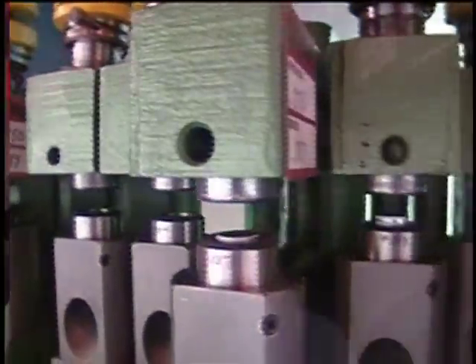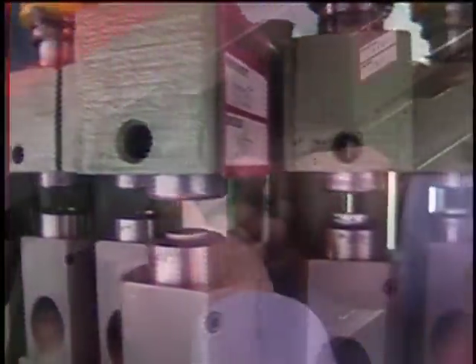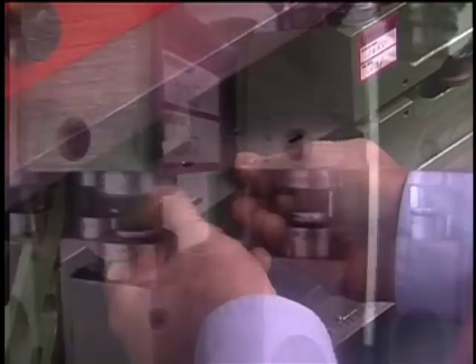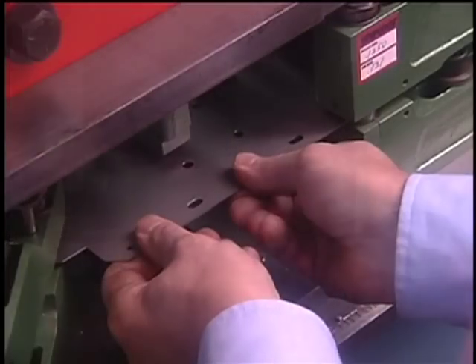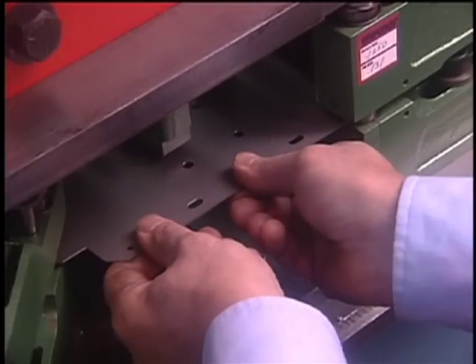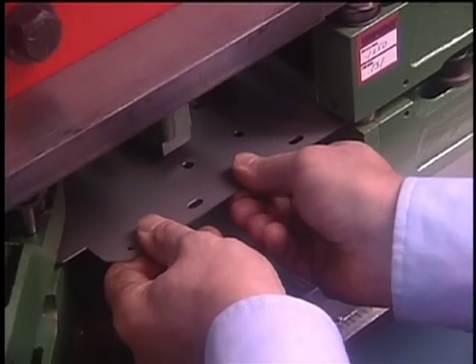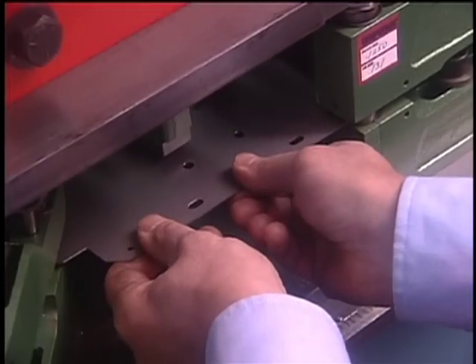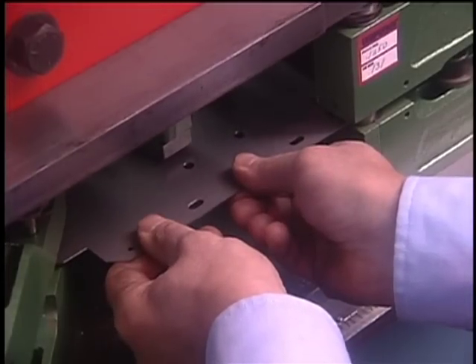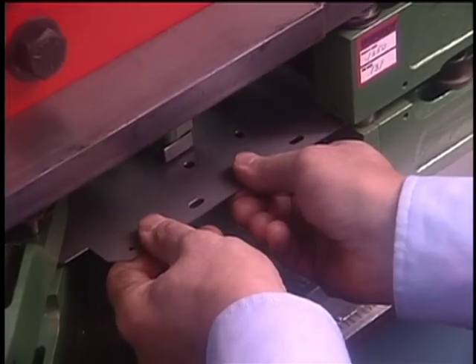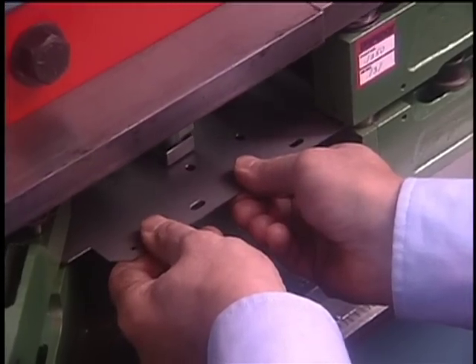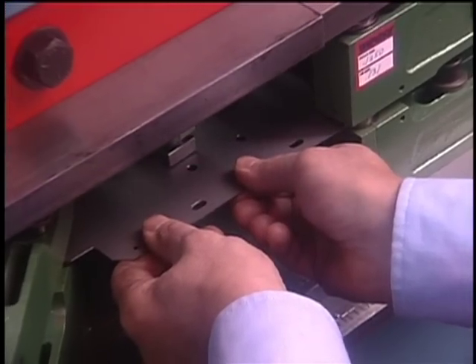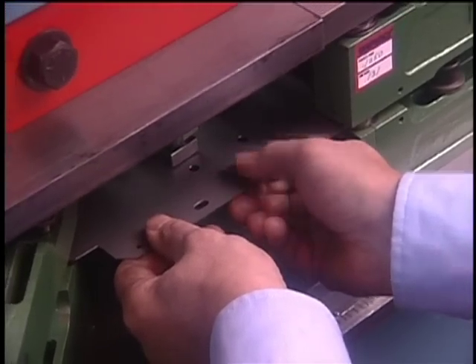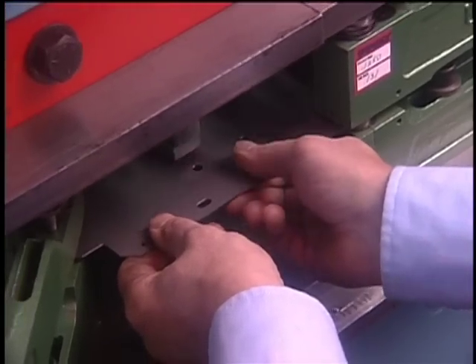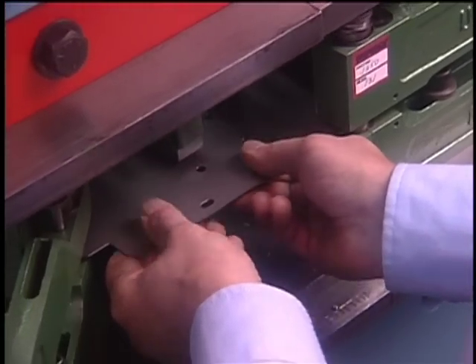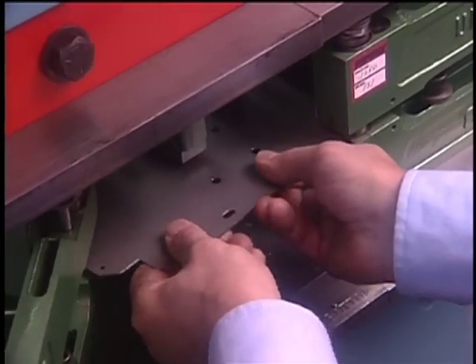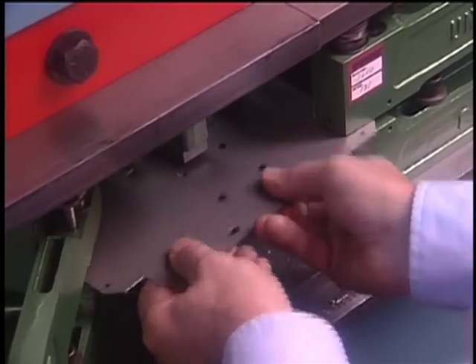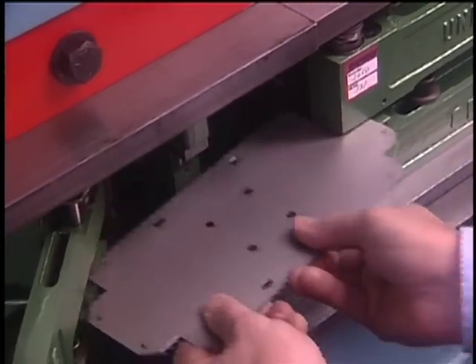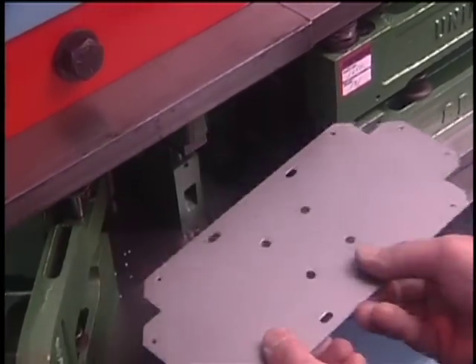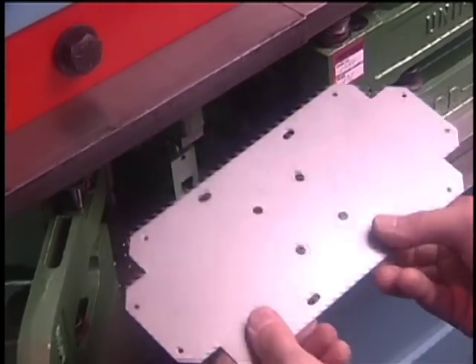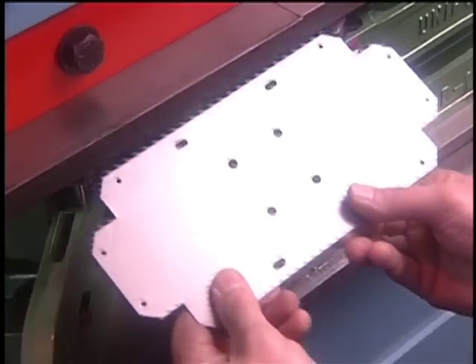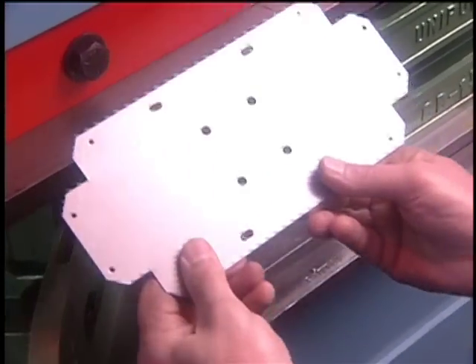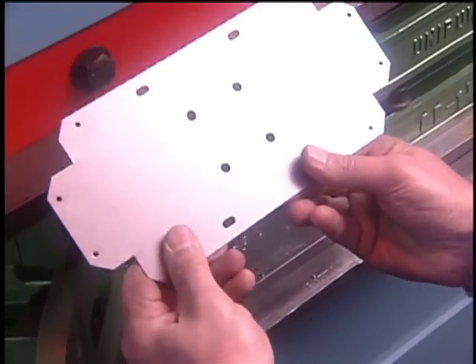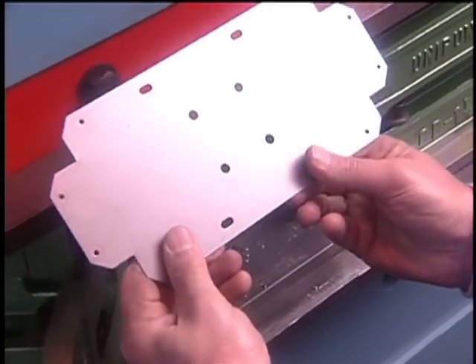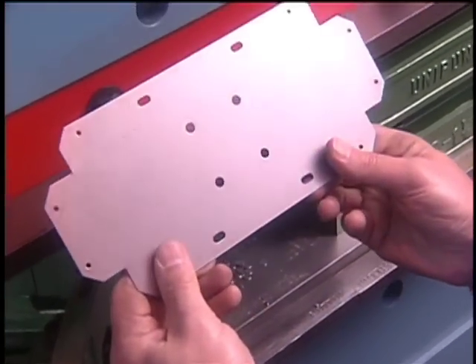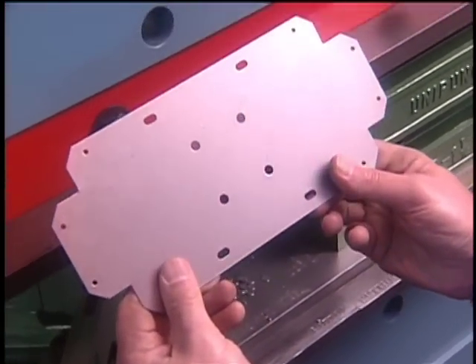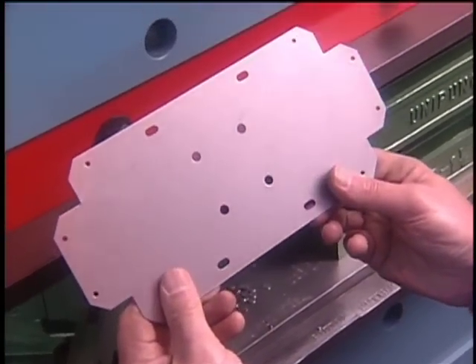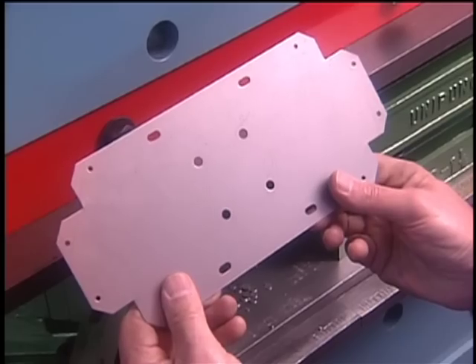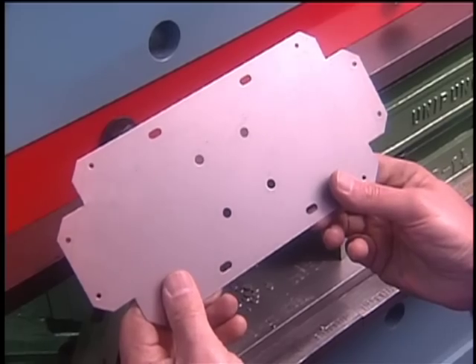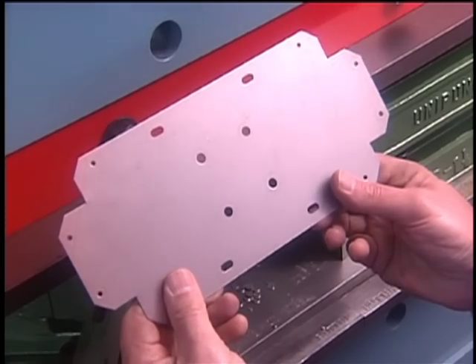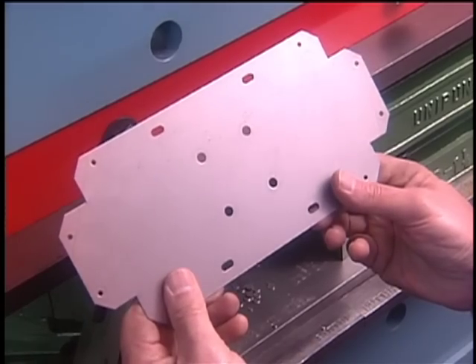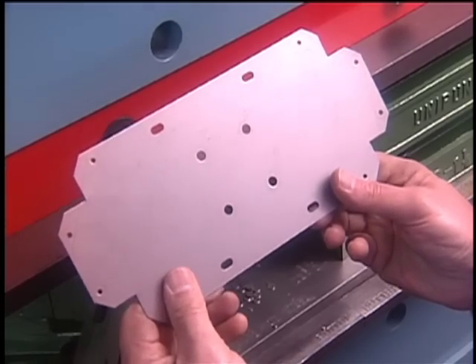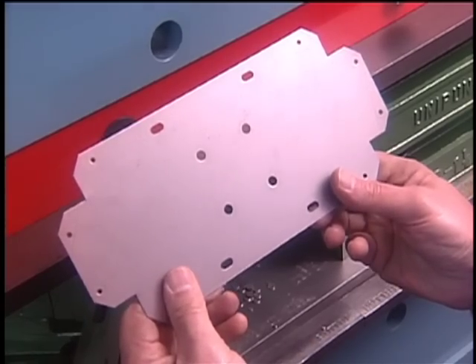When you need a versatile, cost-effective way to accurately put holes in parts, there is no system more flexible than the genuine unit punch tooling system.